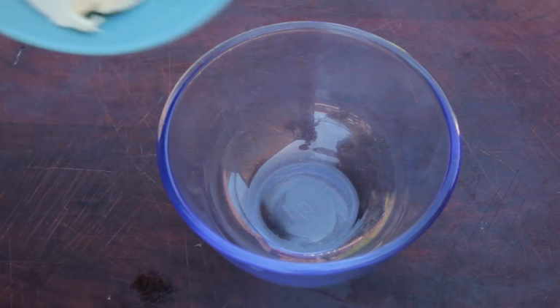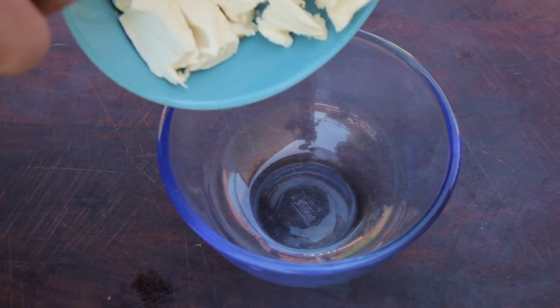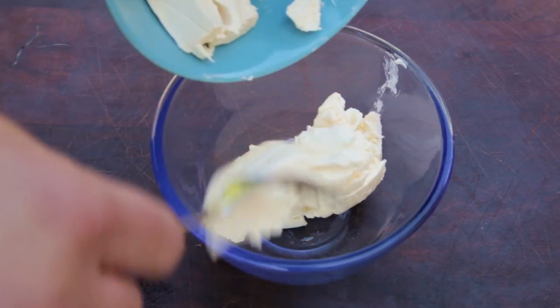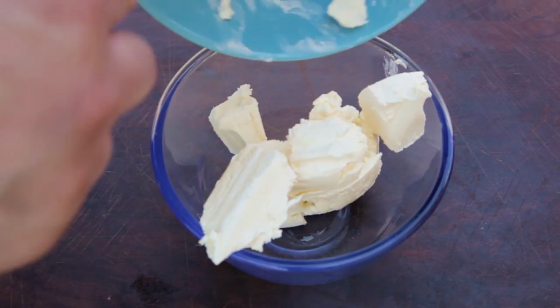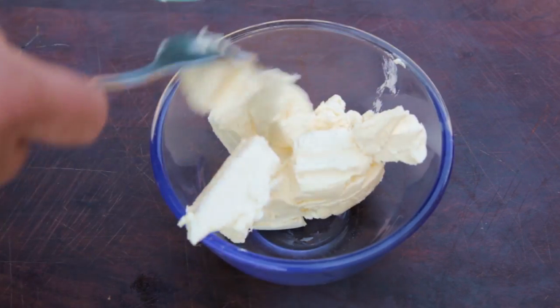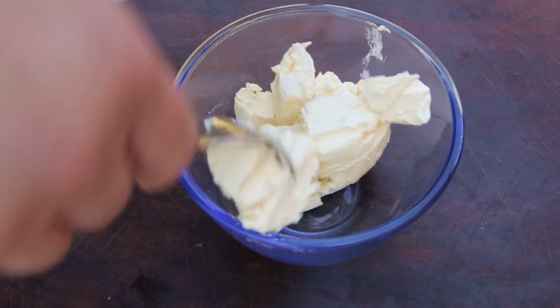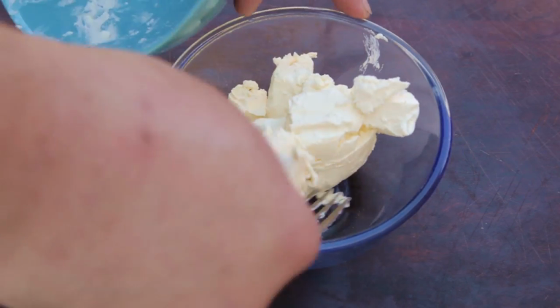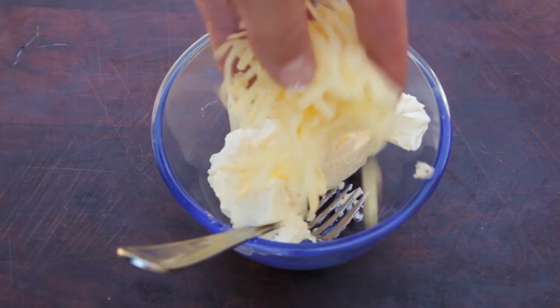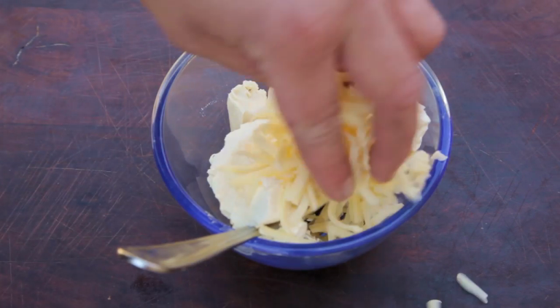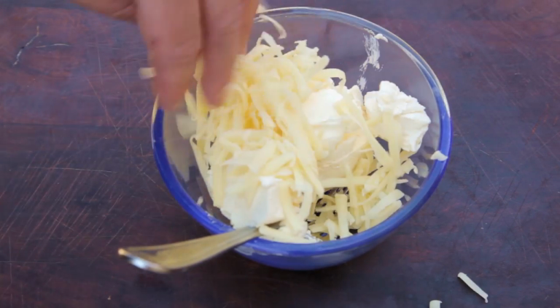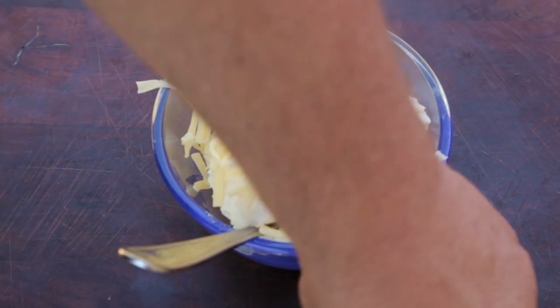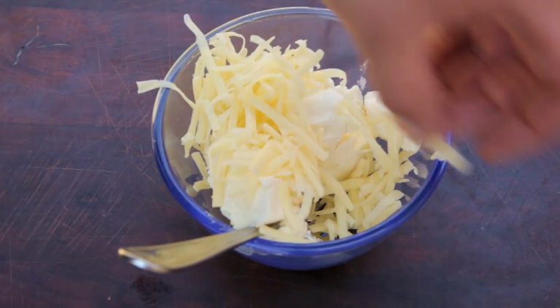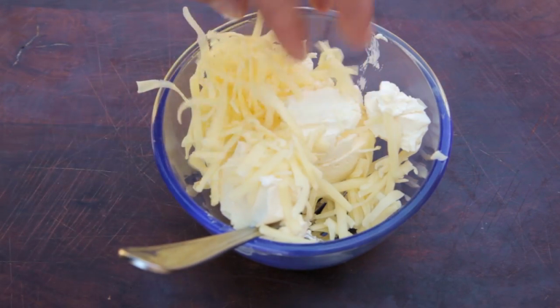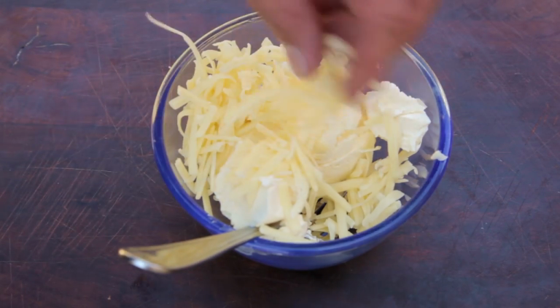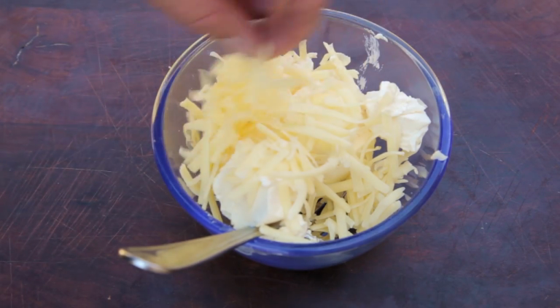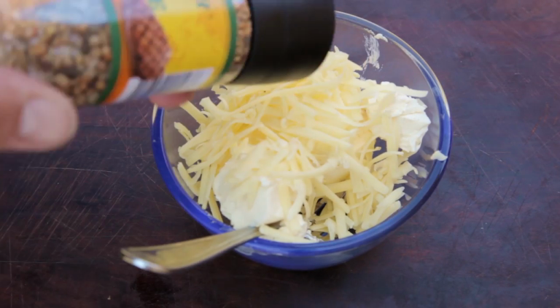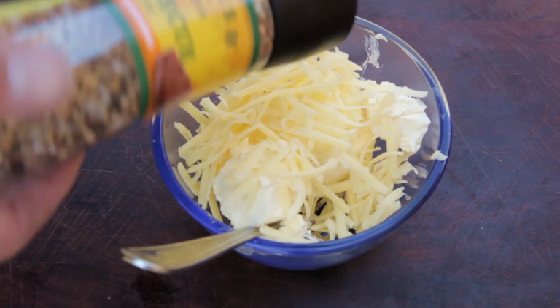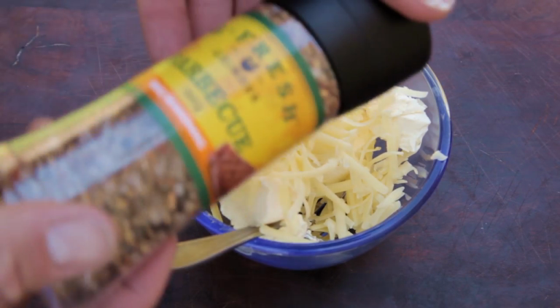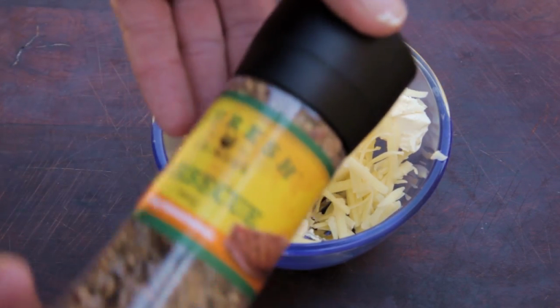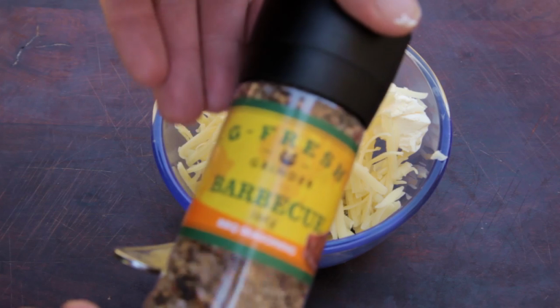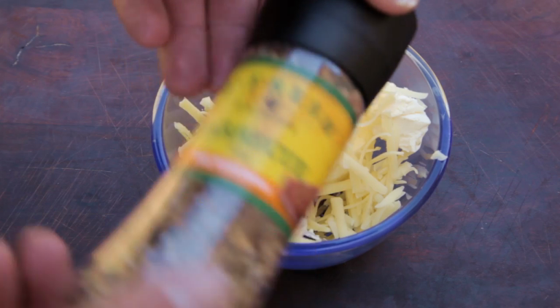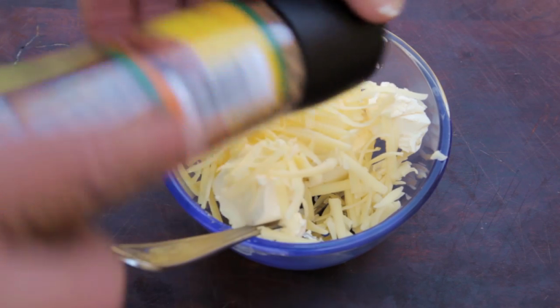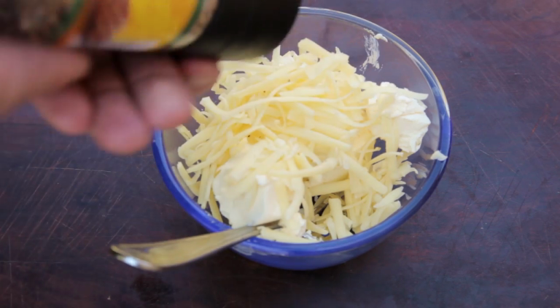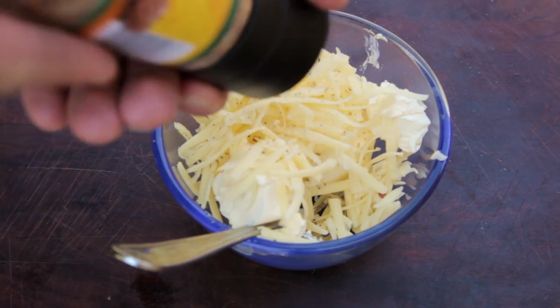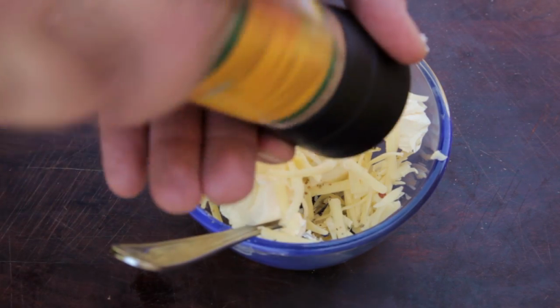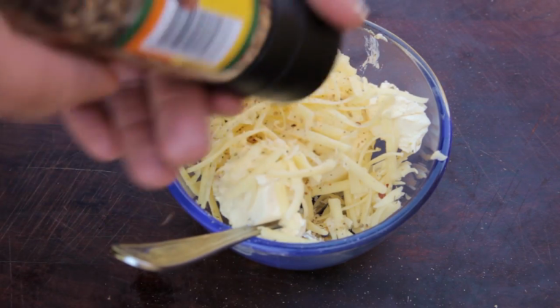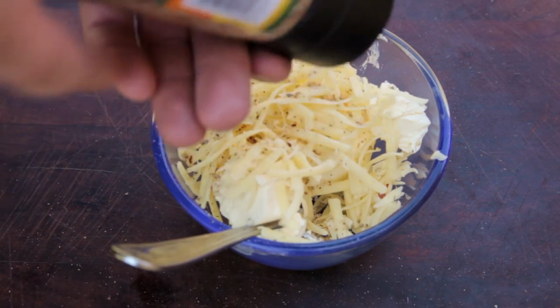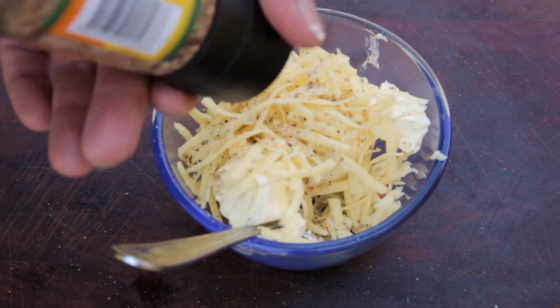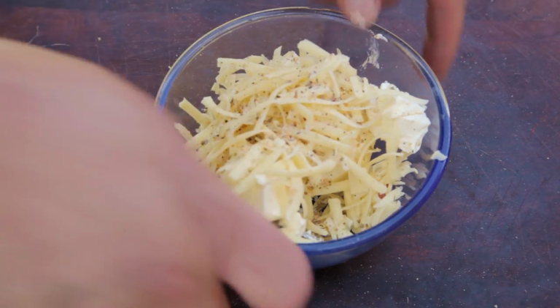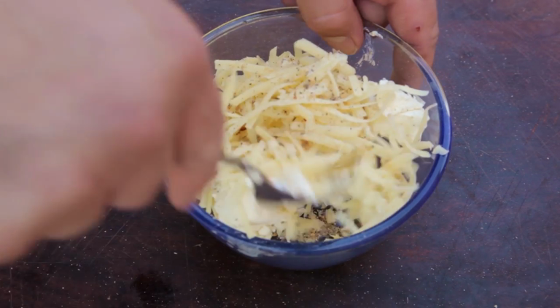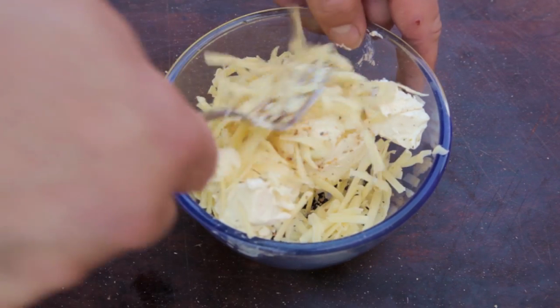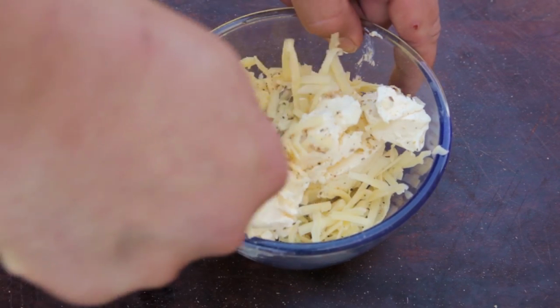To start, add one cup of cream cheese to a bowl, followed by a quarter of a cup of grated cheddar cheese. Season with your choice of rub — I'm using GFresh's BBQ Spice Mix. Mix it all together.